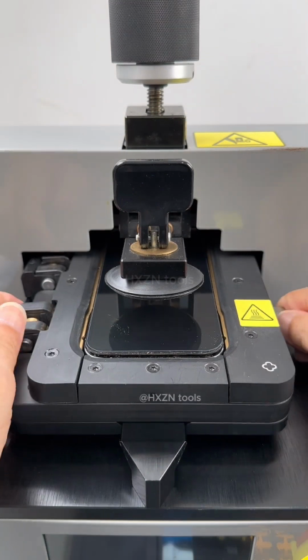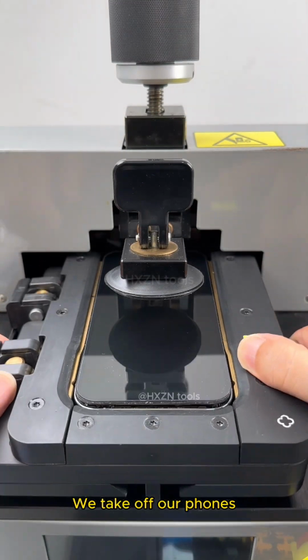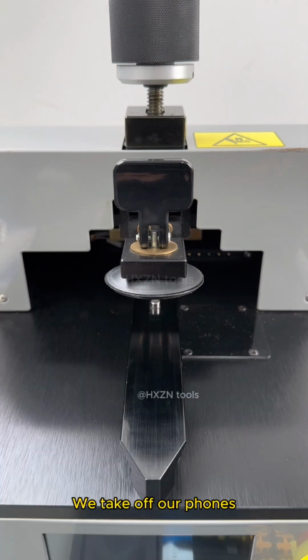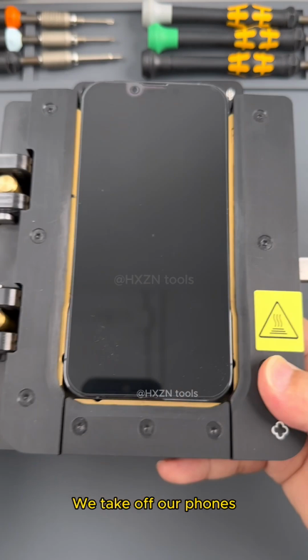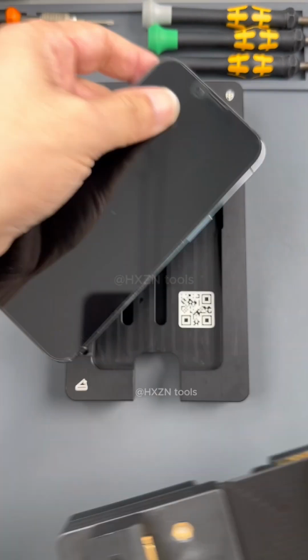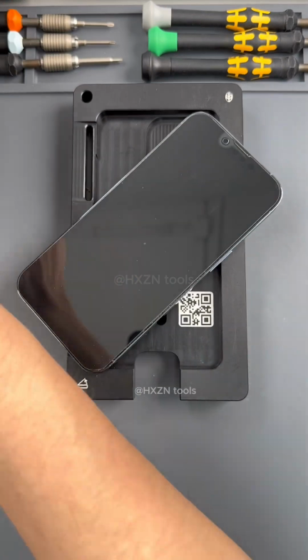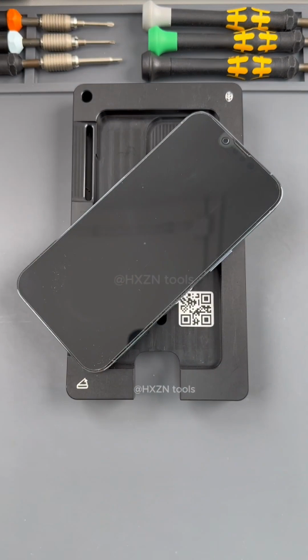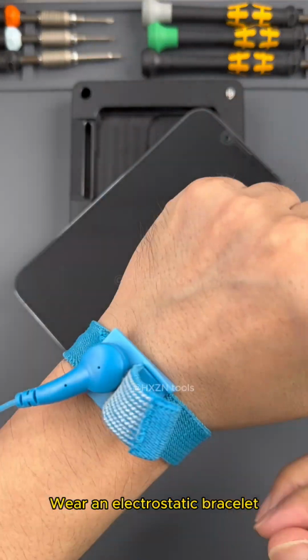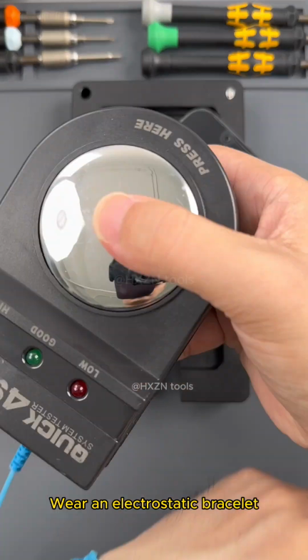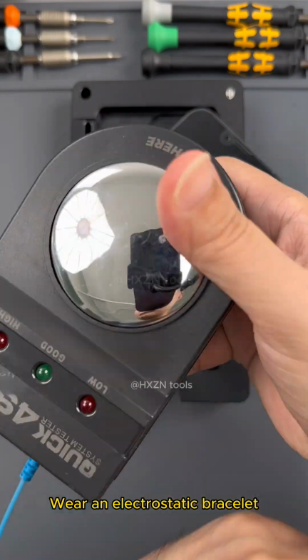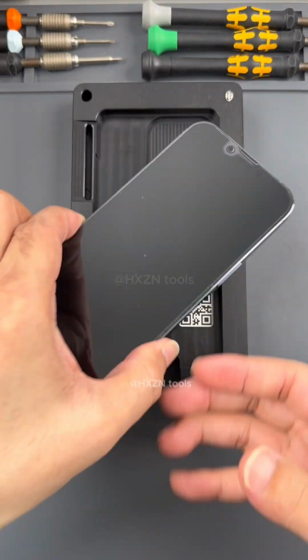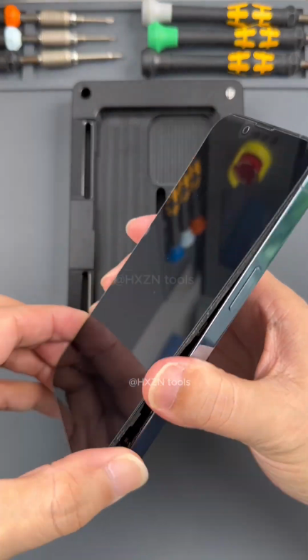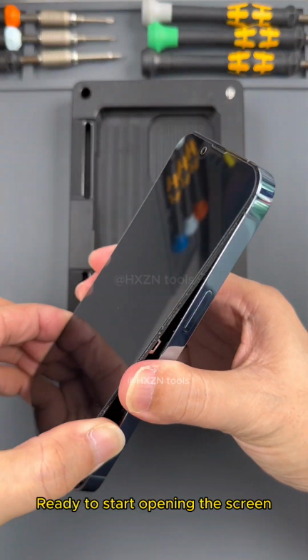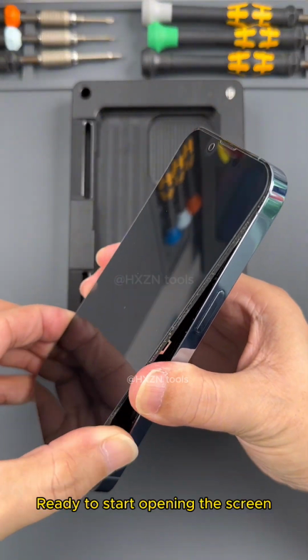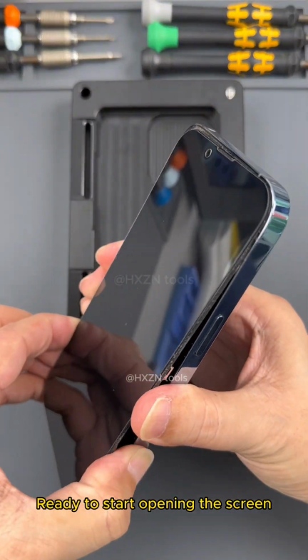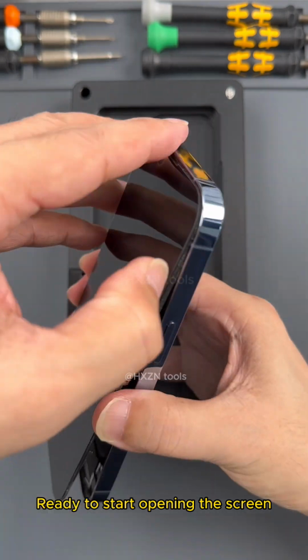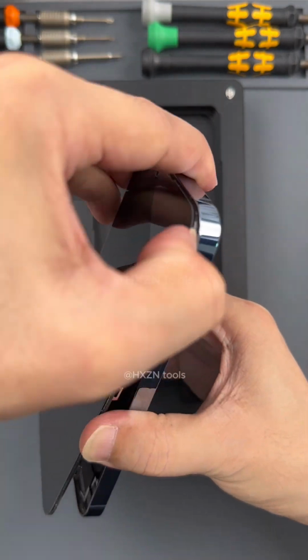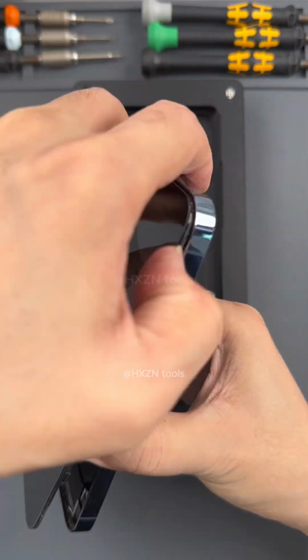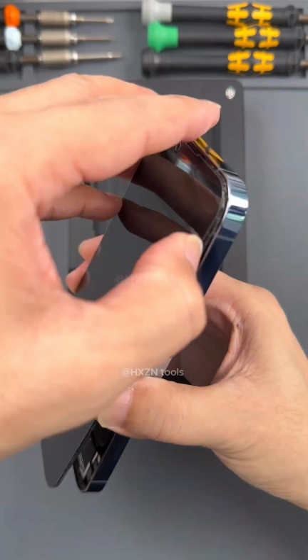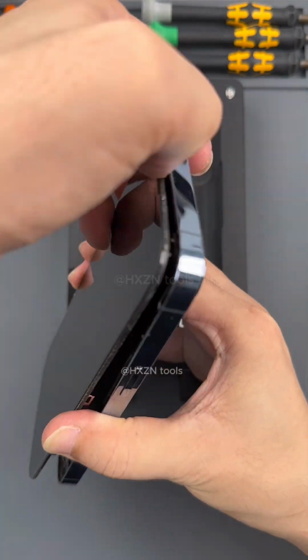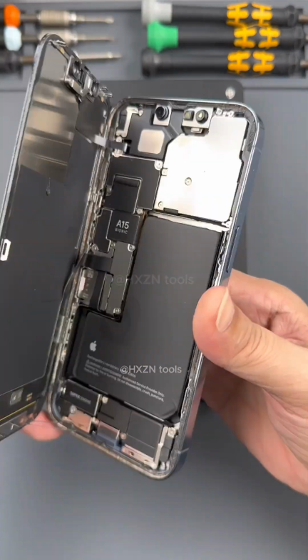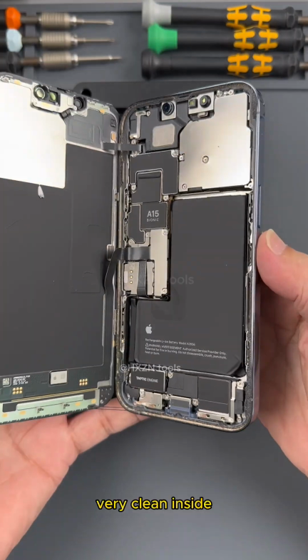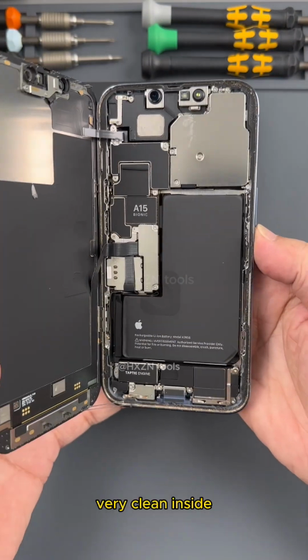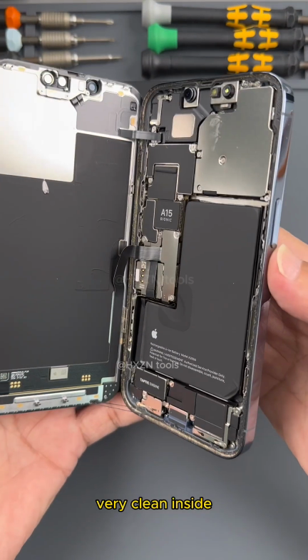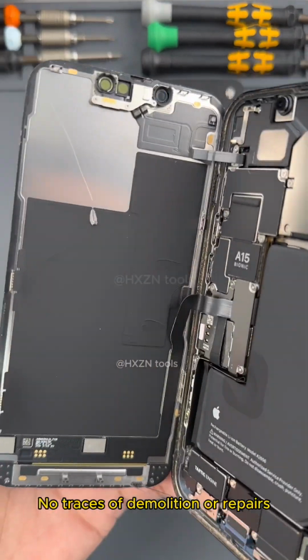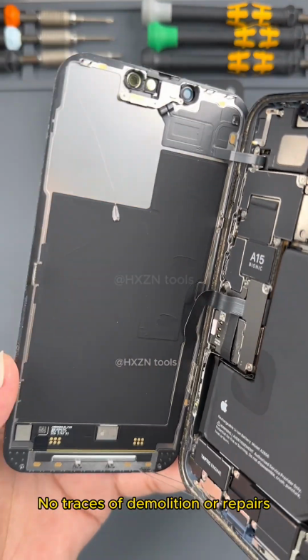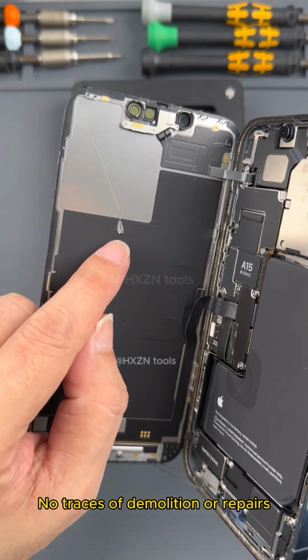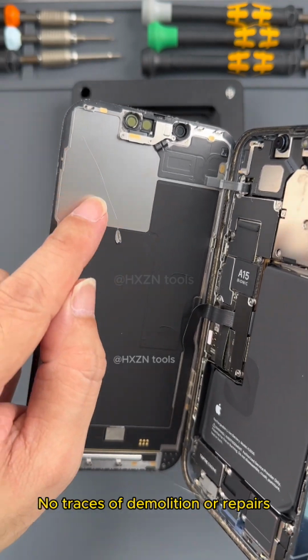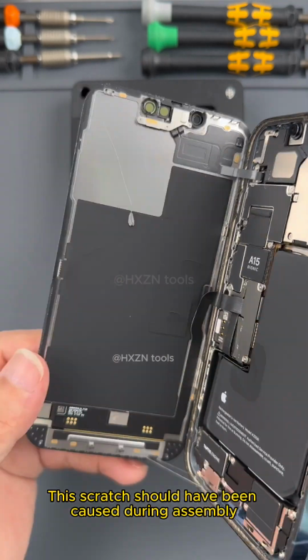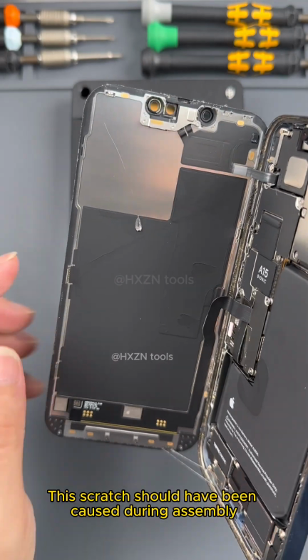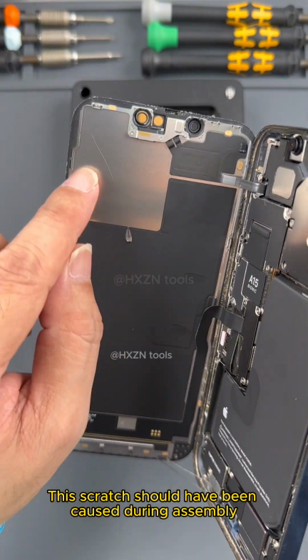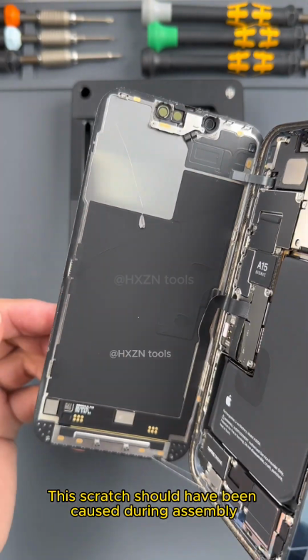We take off the phone cover. Wear an electrostatic bracelet. Ready to start opening the screen. Very clean inside — no traces of demolition or repairs. This scratch should have been caused during assembly.